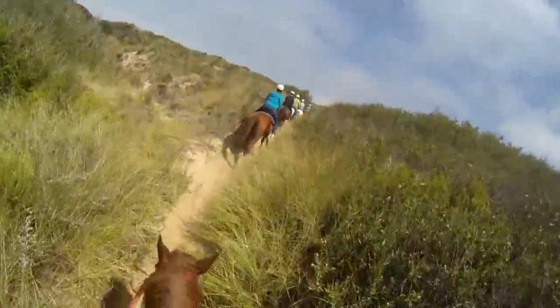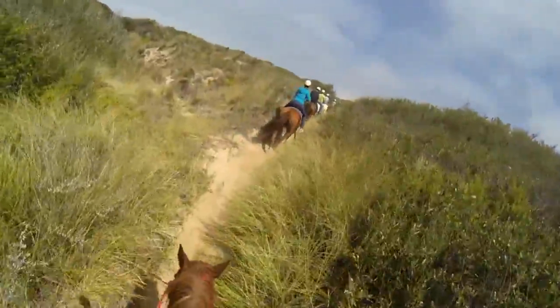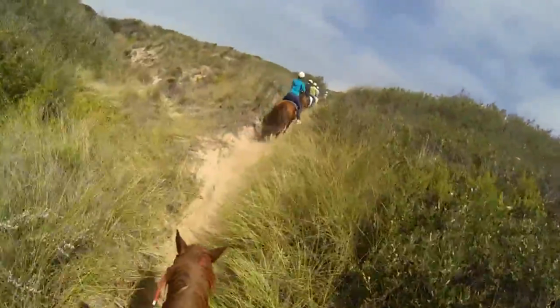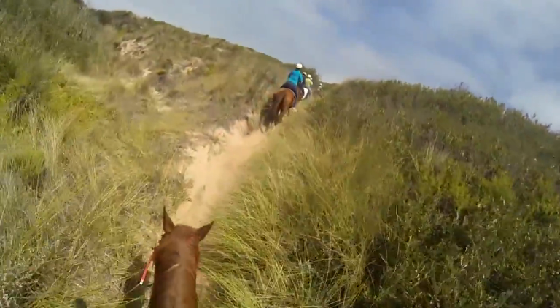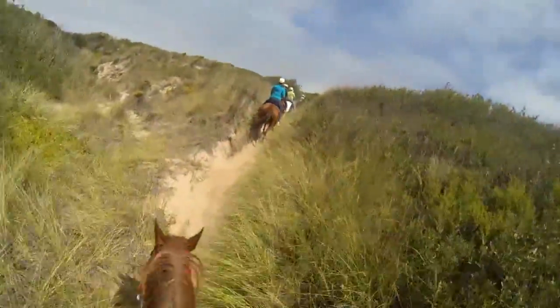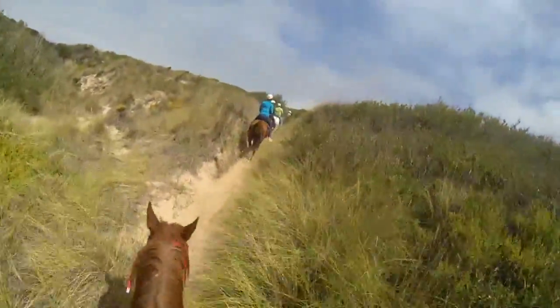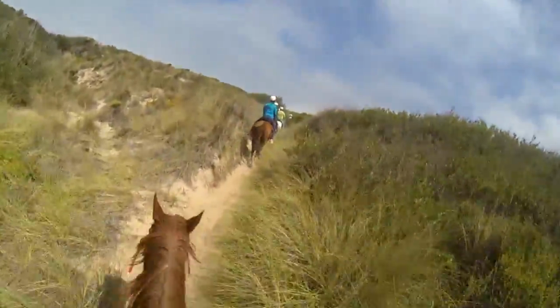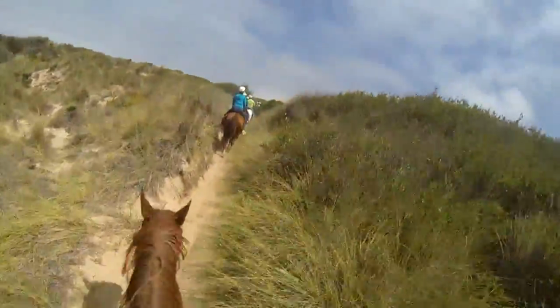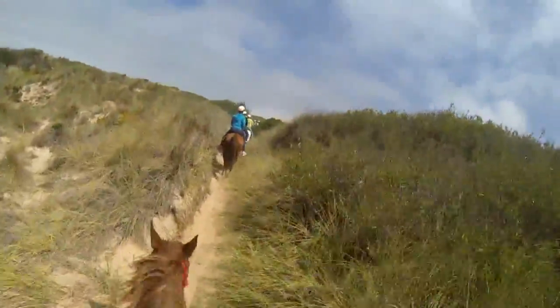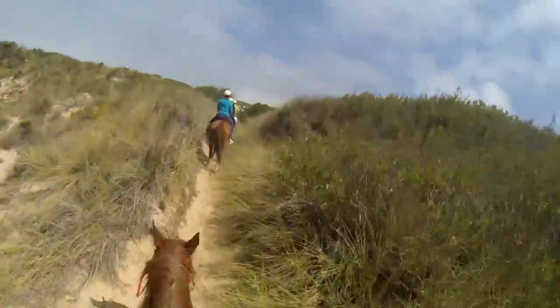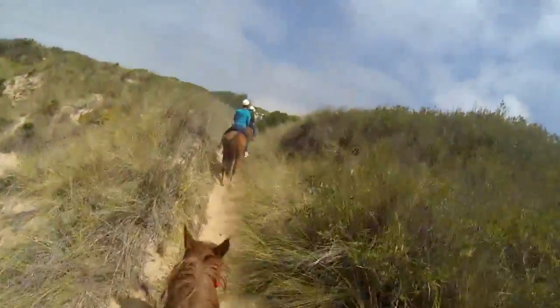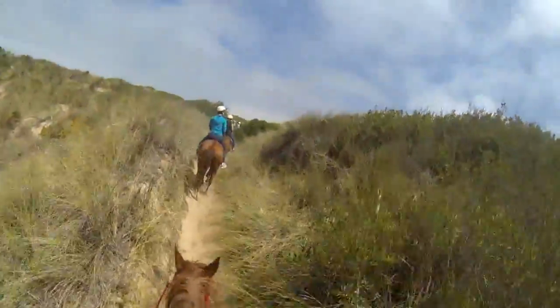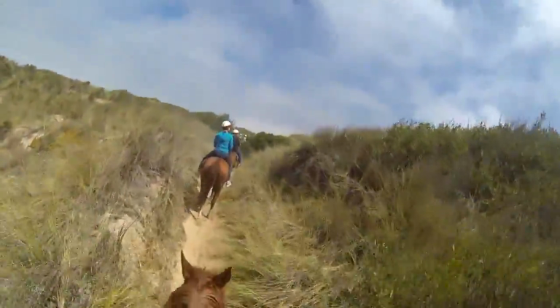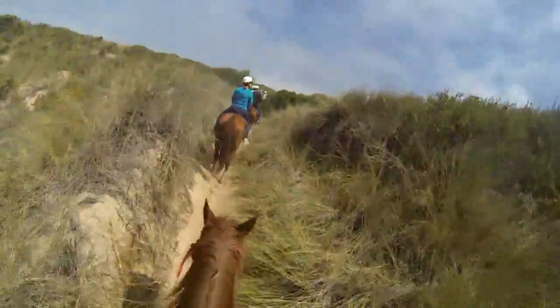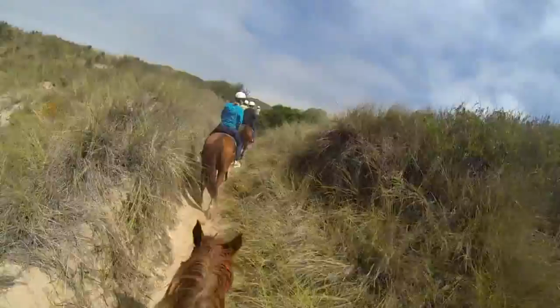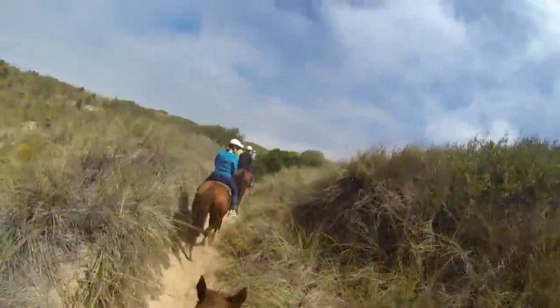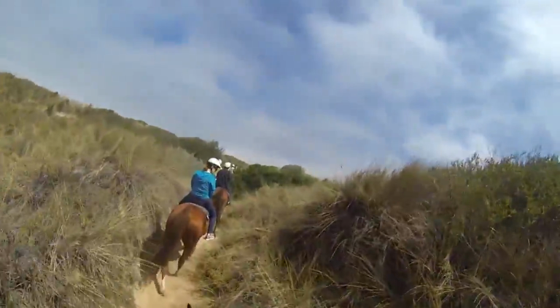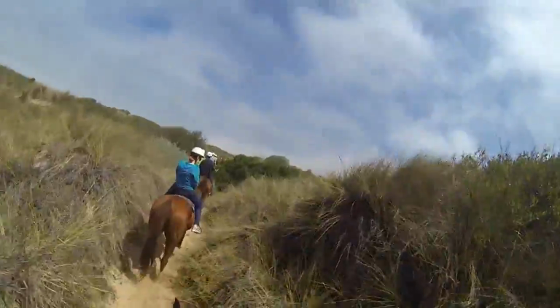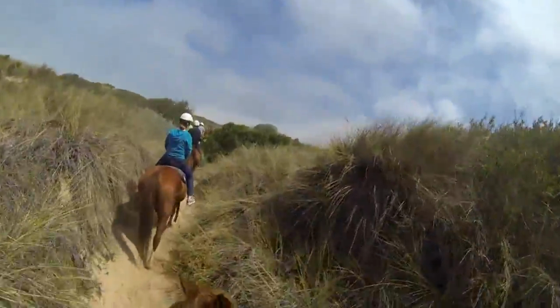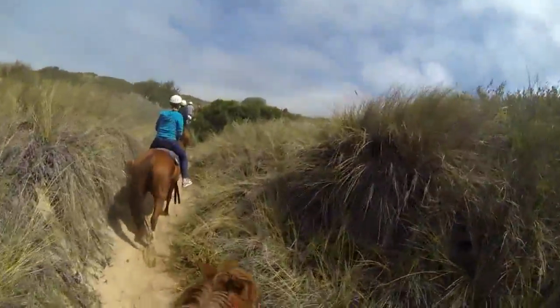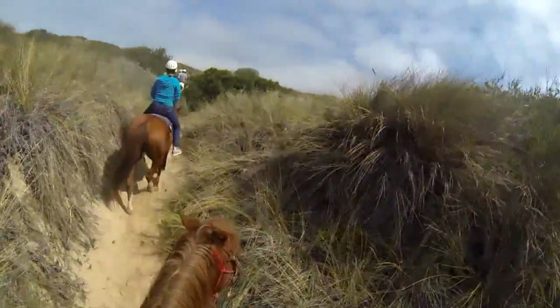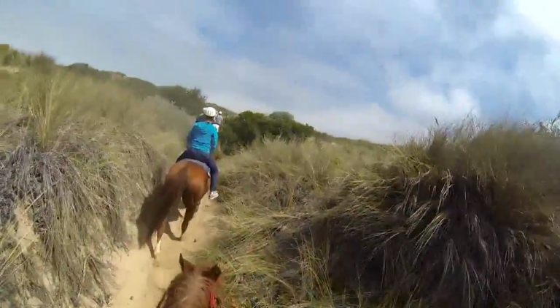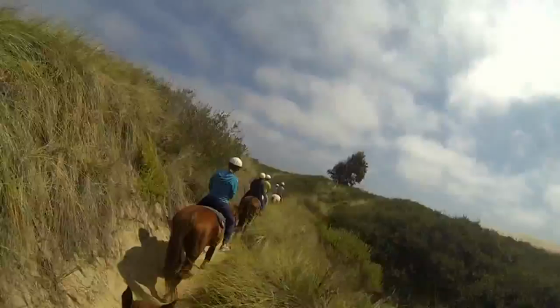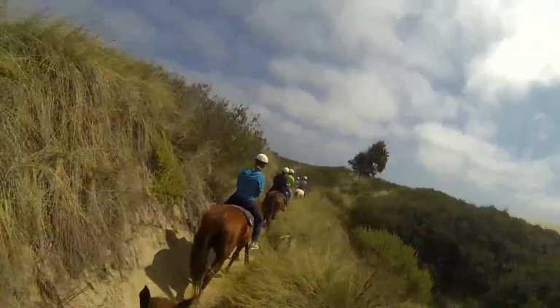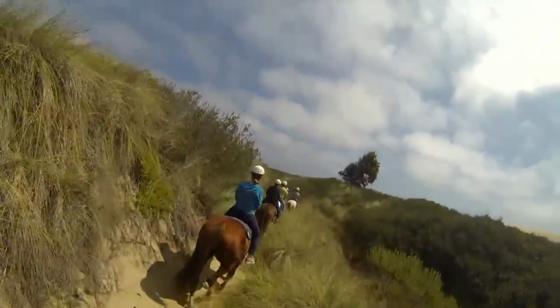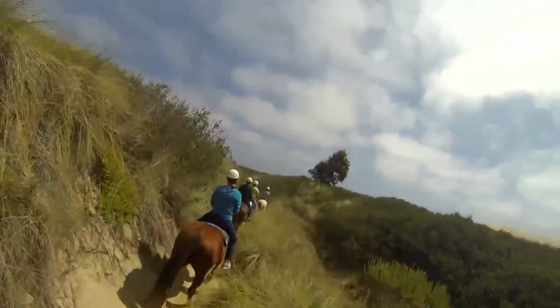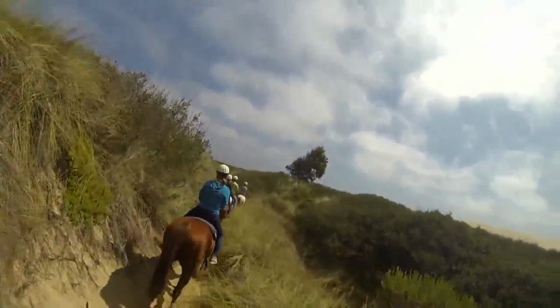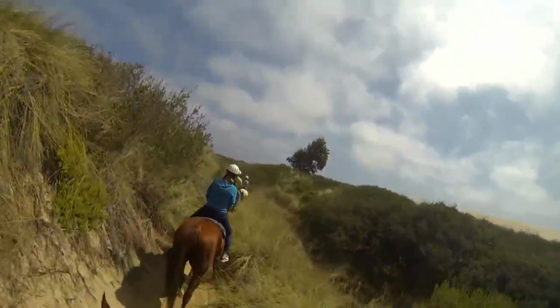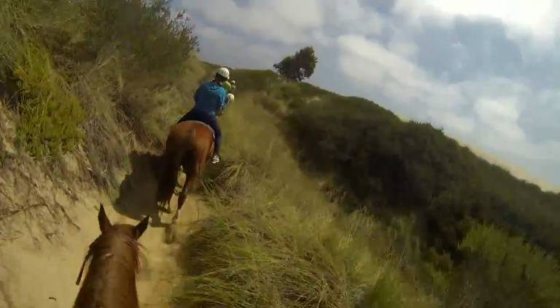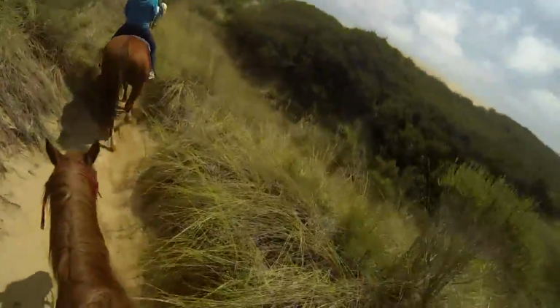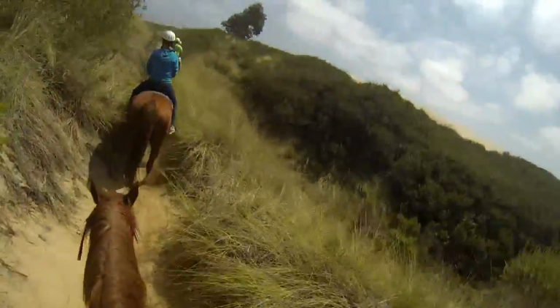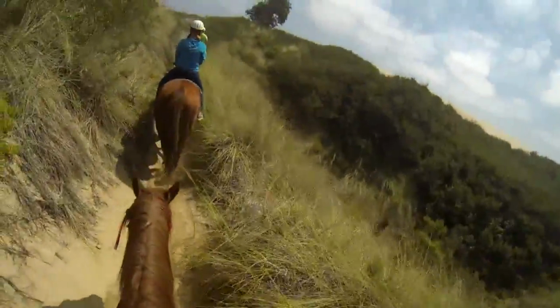Trekking through the sand is serene, except for when the horses decide to pick up the pace. The group ride continues in a large loop, giving everyone a unique look at the Central Coast.